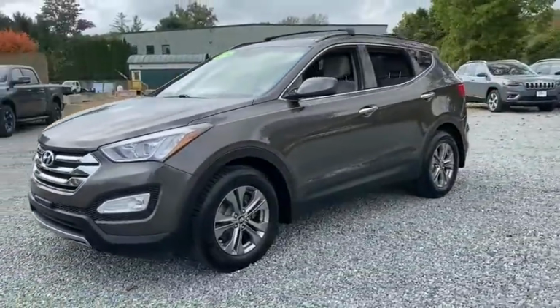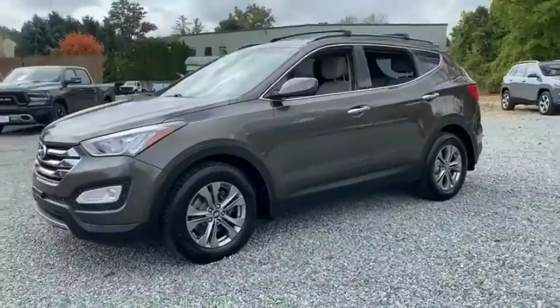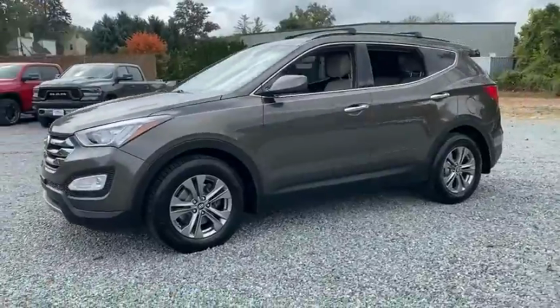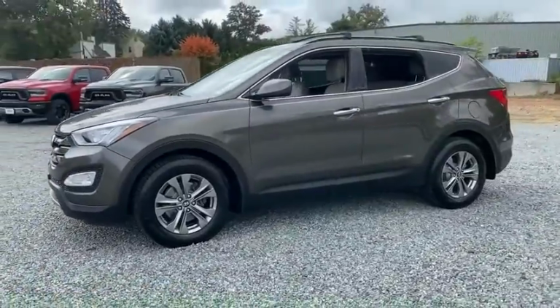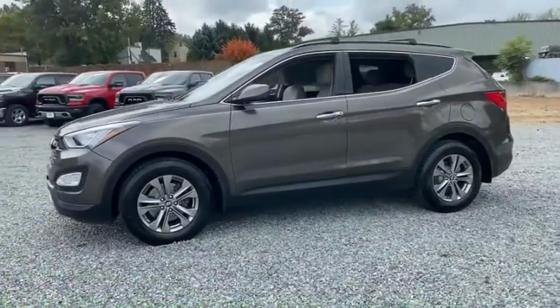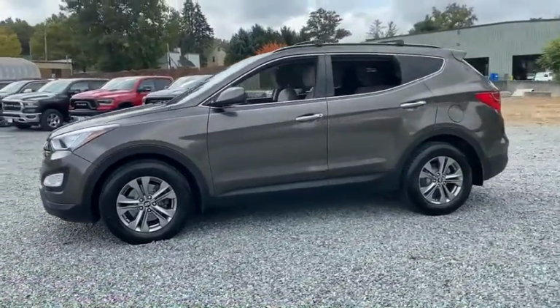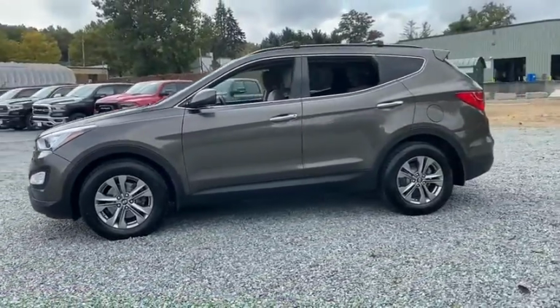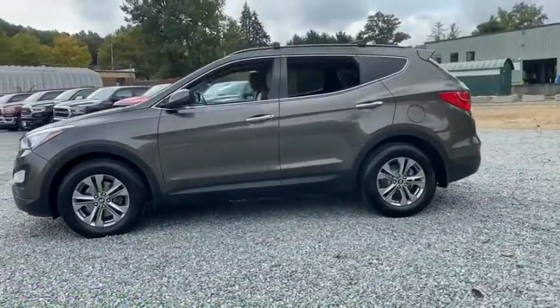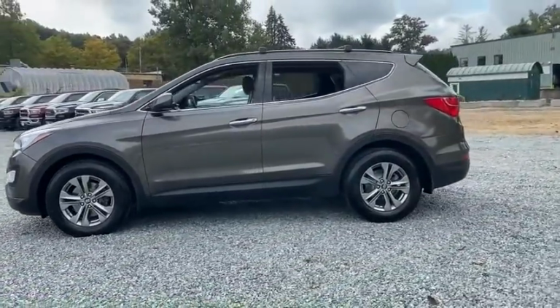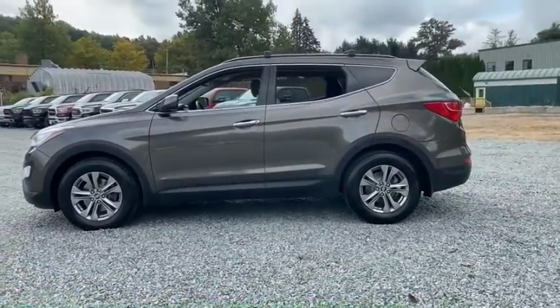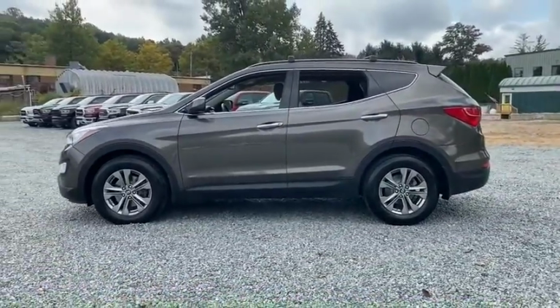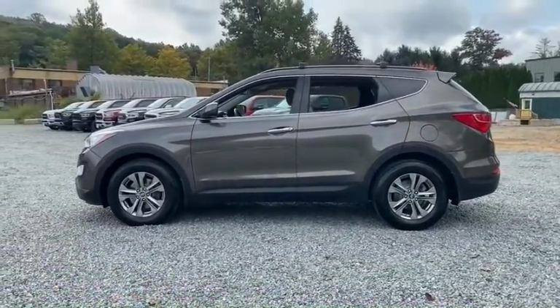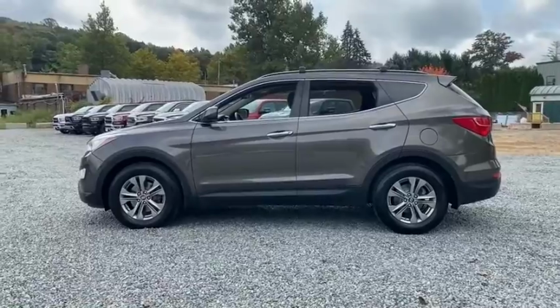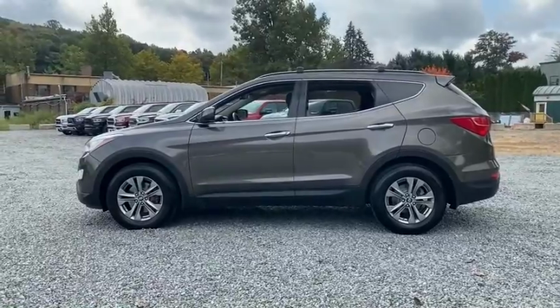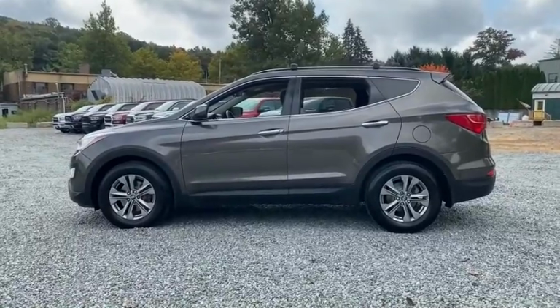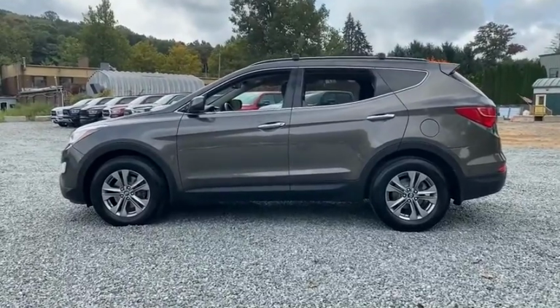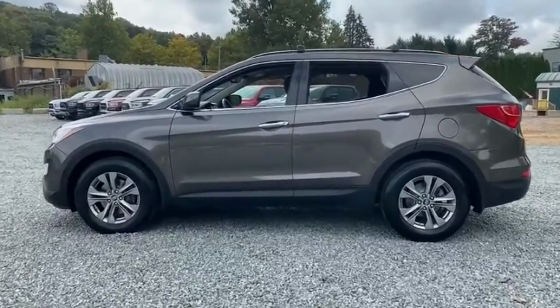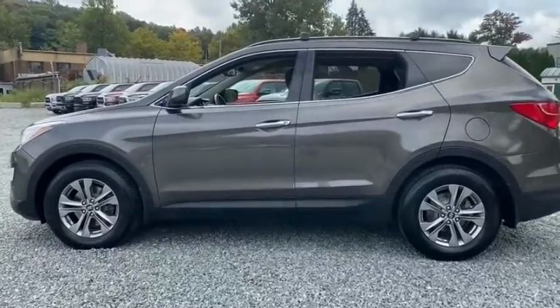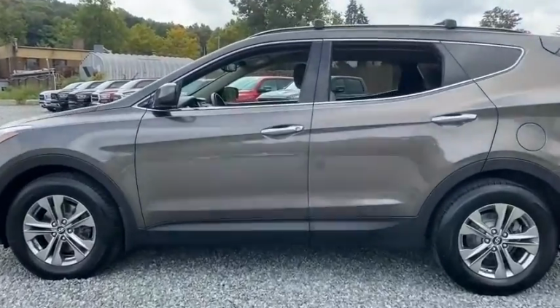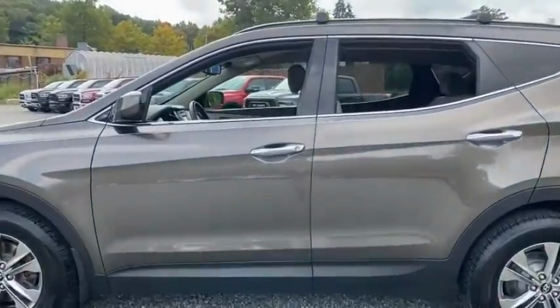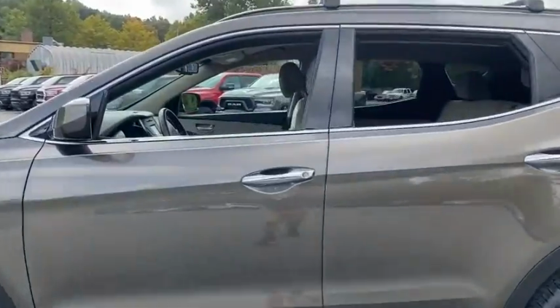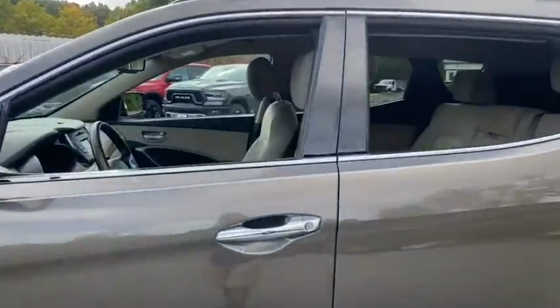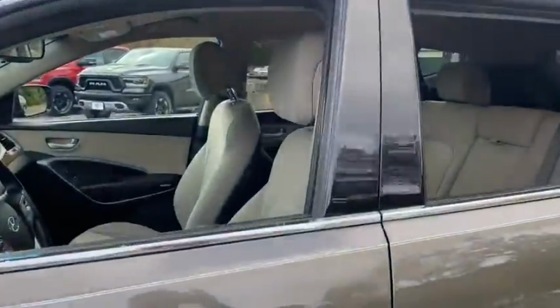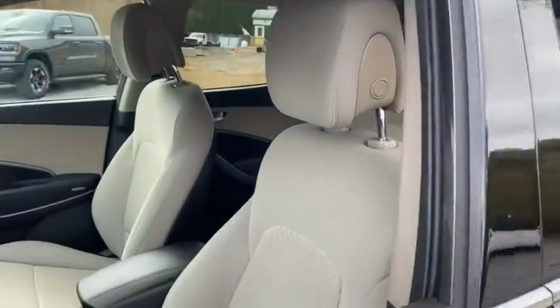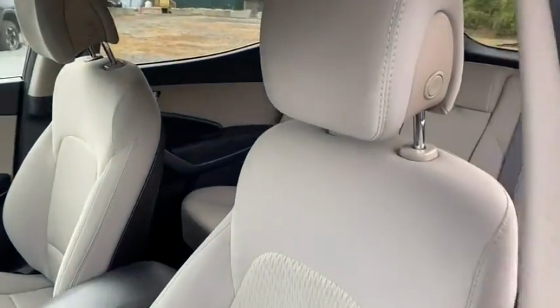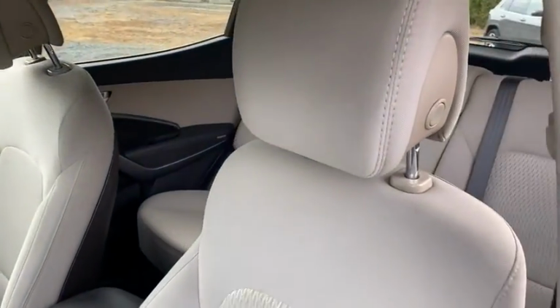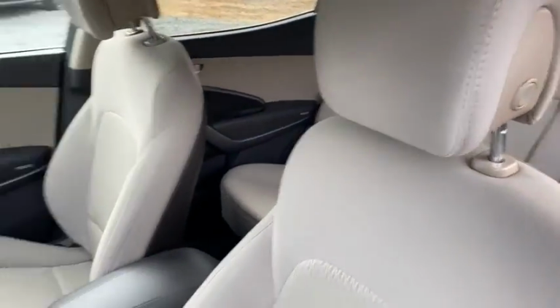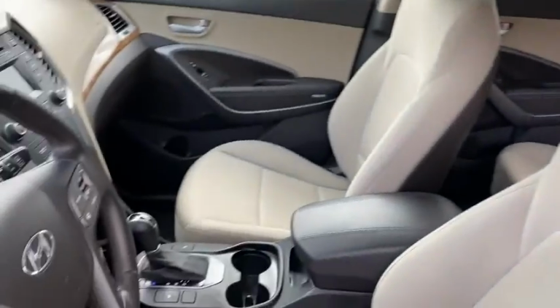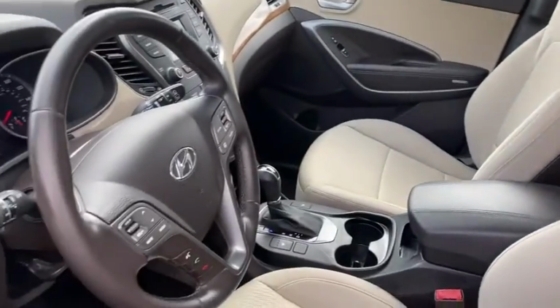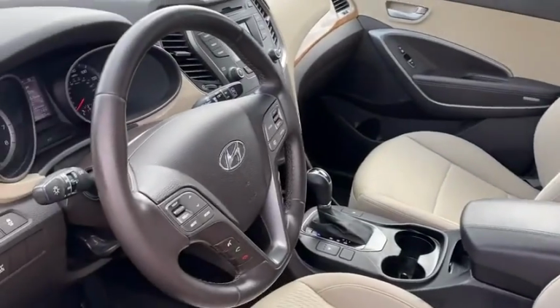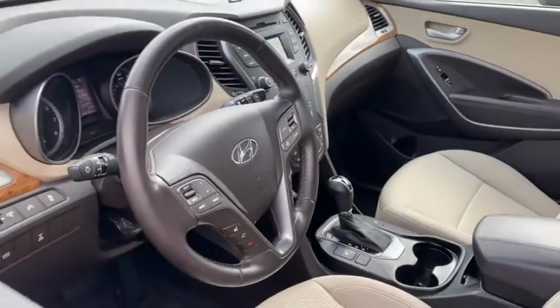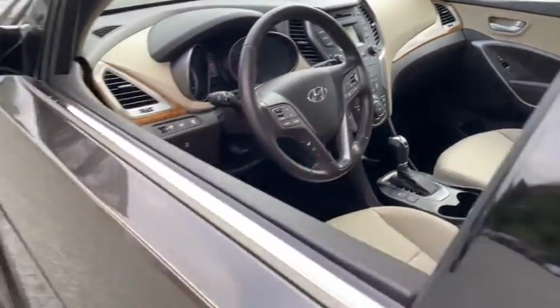Here are some of this vehicle's great options: traction control, dual airbags, leather-wrapped steering wheel, alloy wheels, power steering, four-wheel disc brakes, electronic stability control, CD player, heated front seats, fog lights, trip computer.